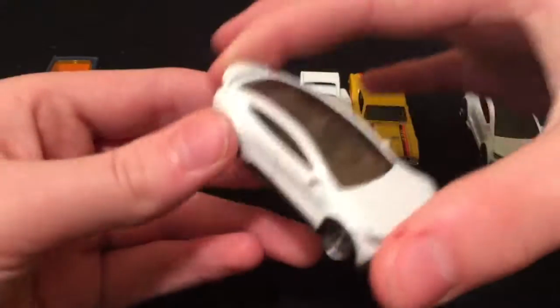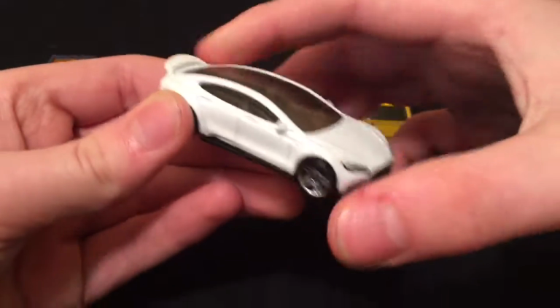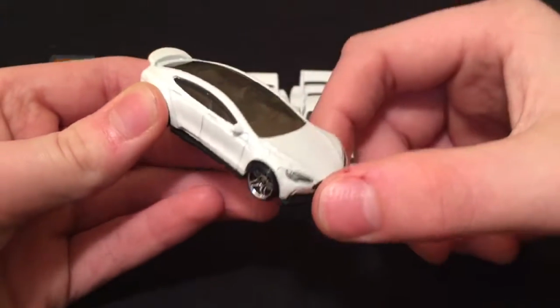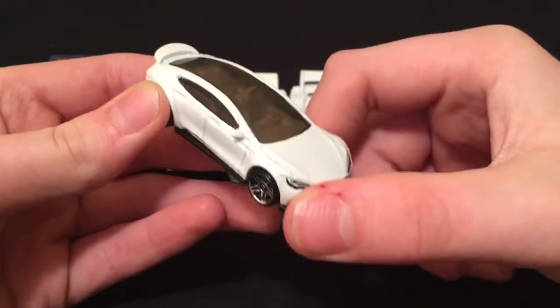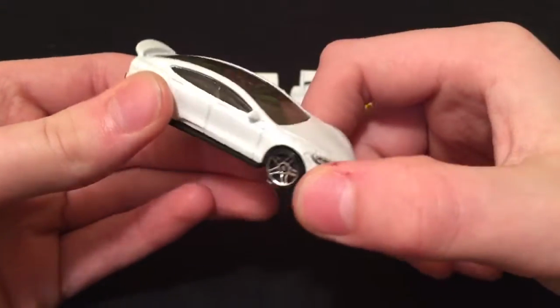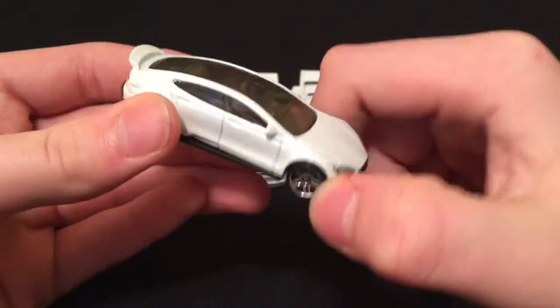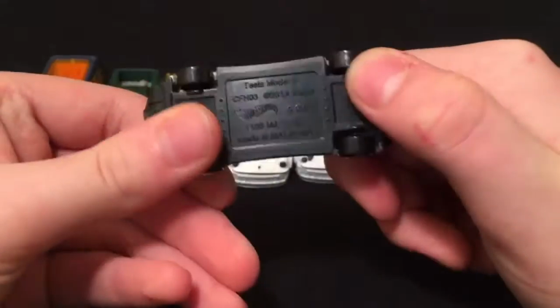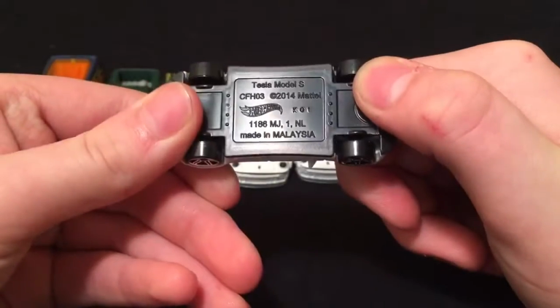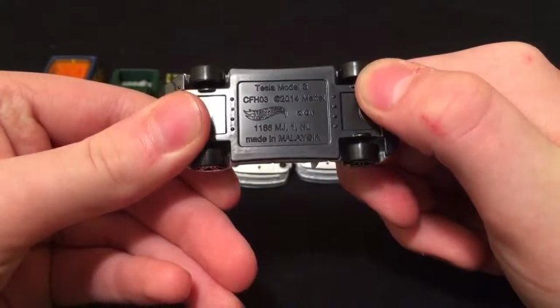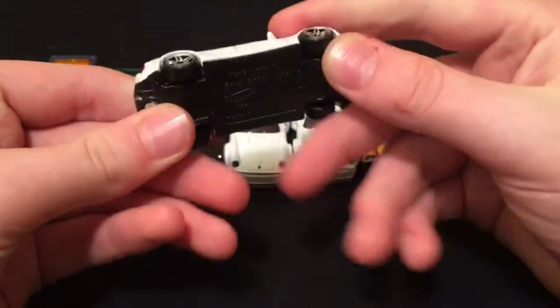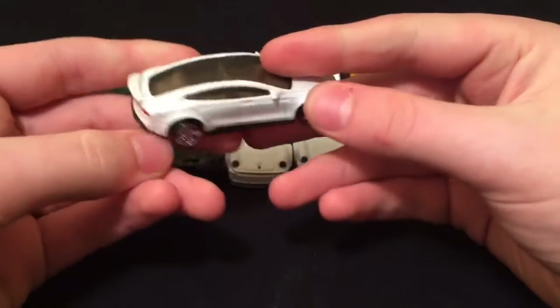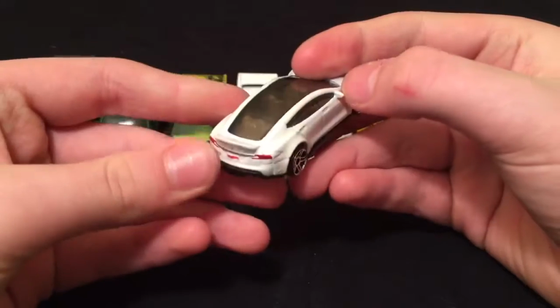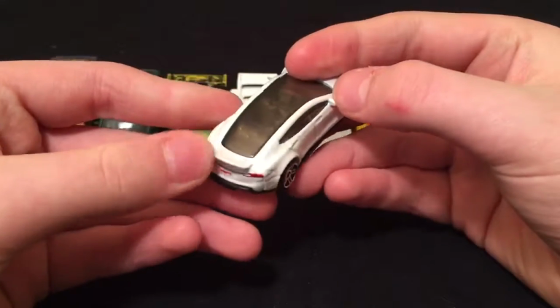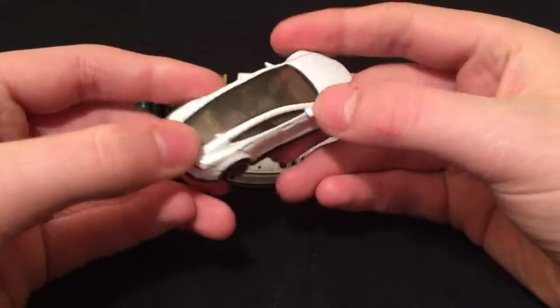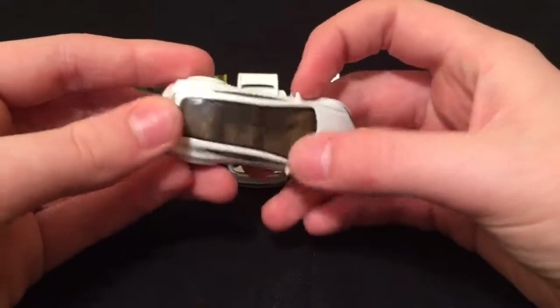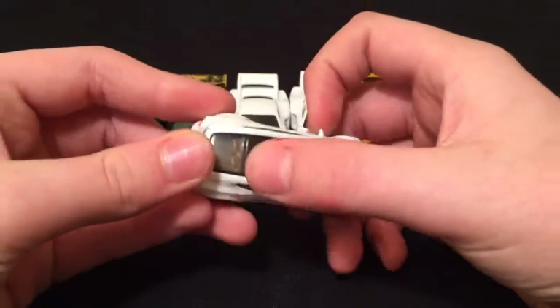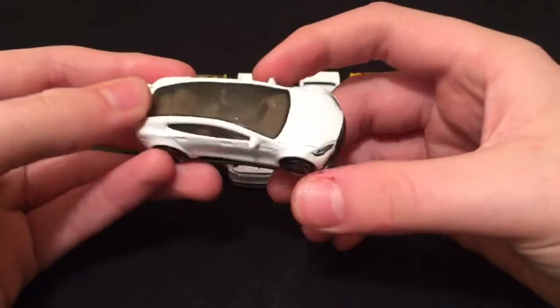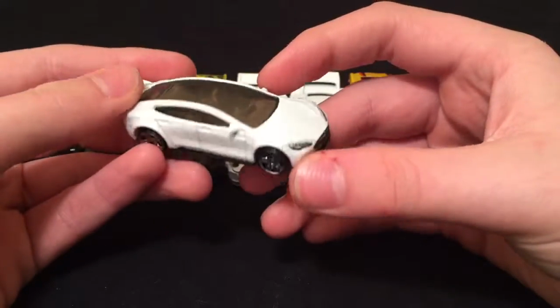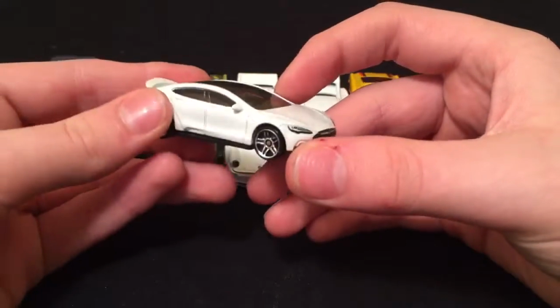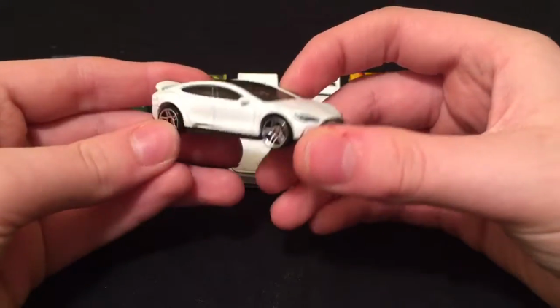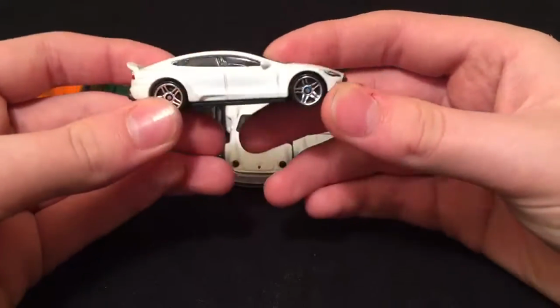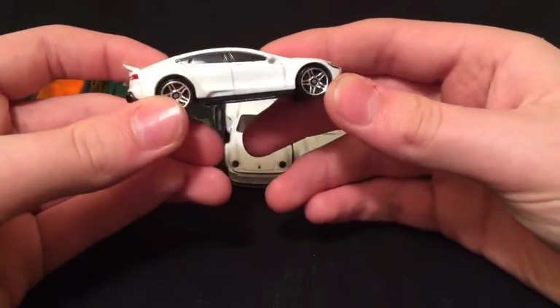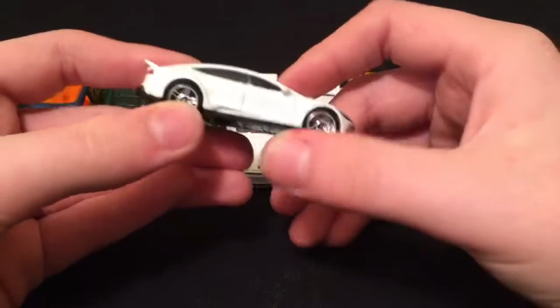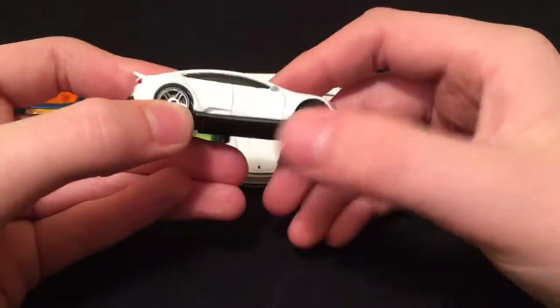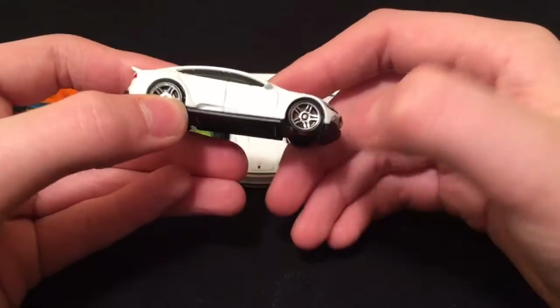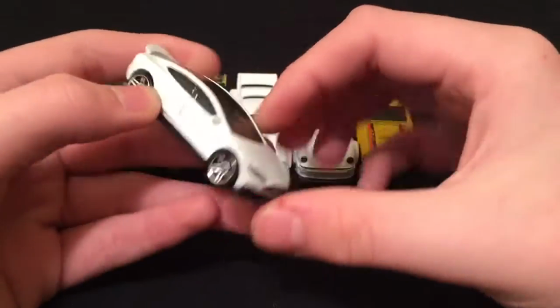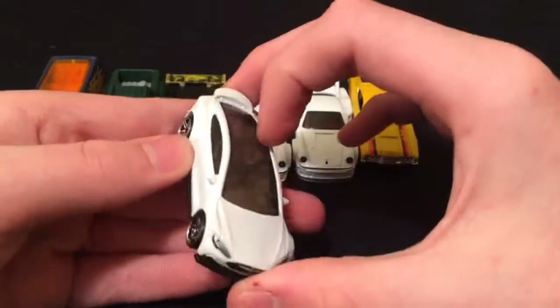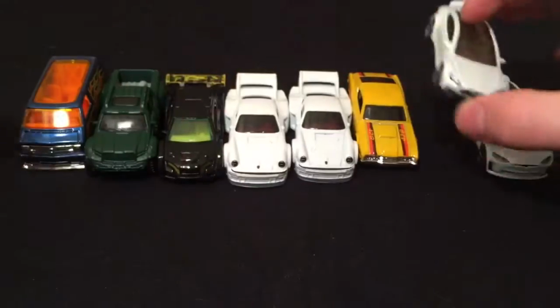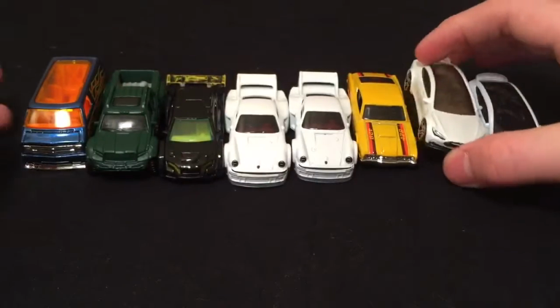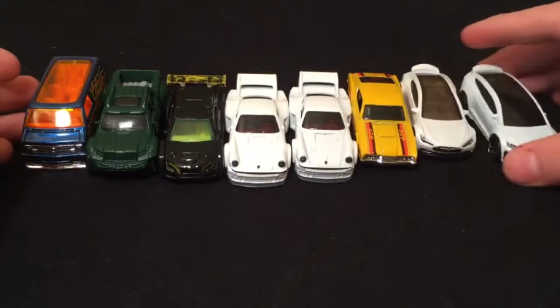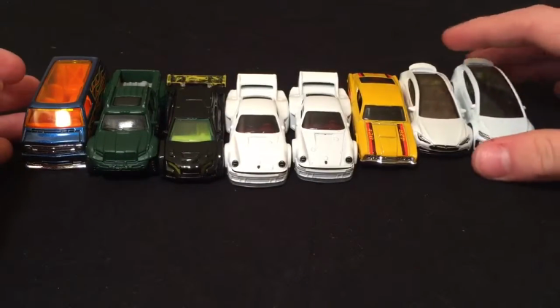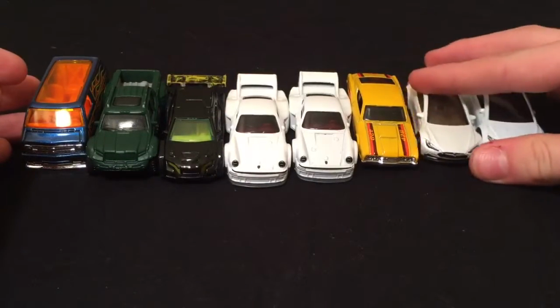Here I got the Tesla Model S. It's got a little spoiler also and a big windshield. Pretty normal chrome wheels on there, but super cool looking though.